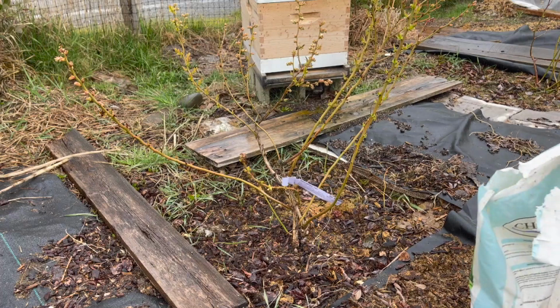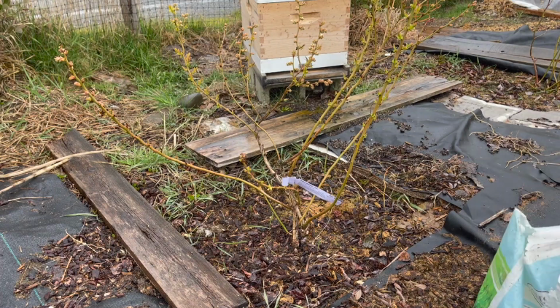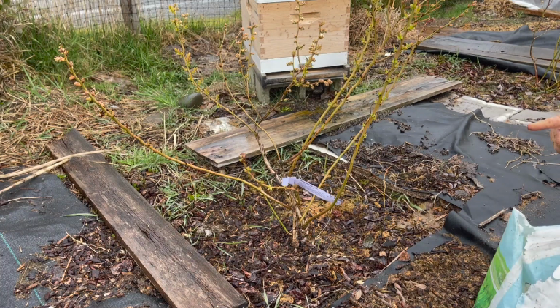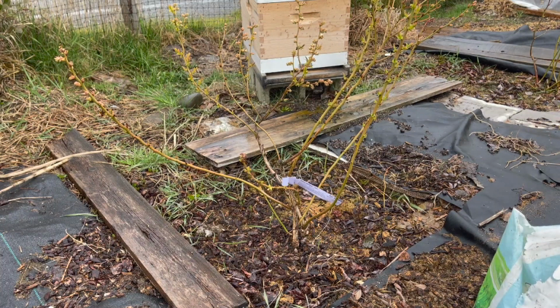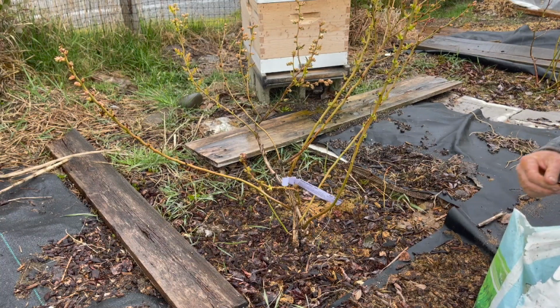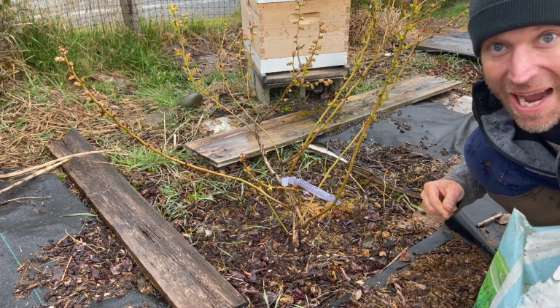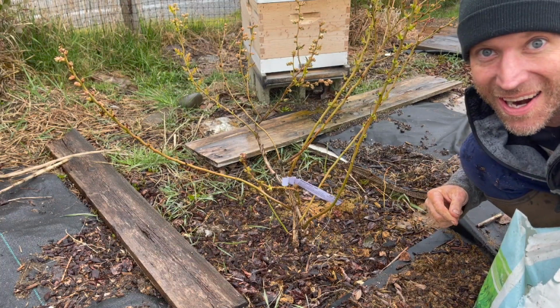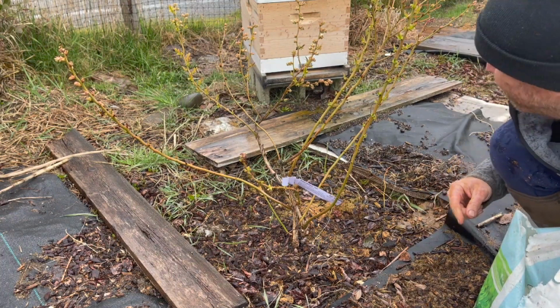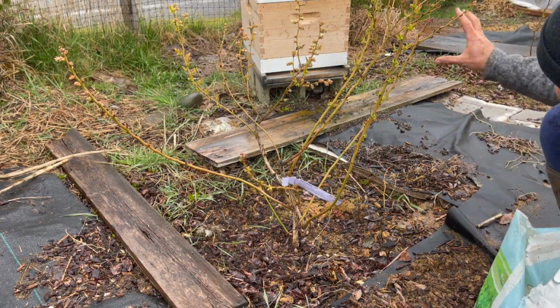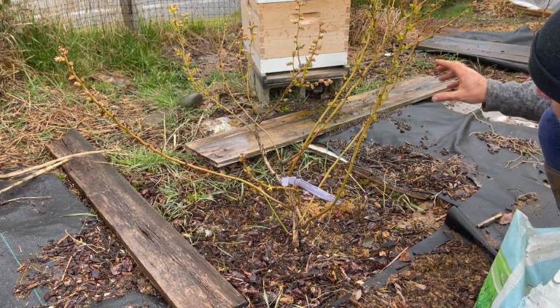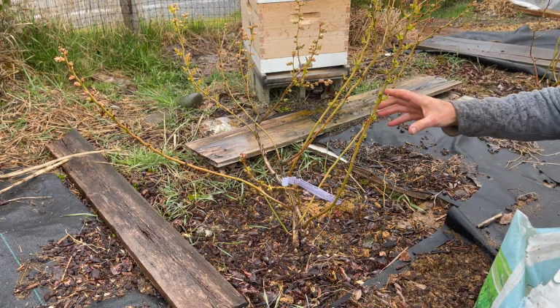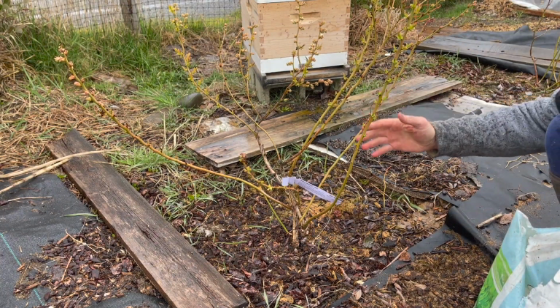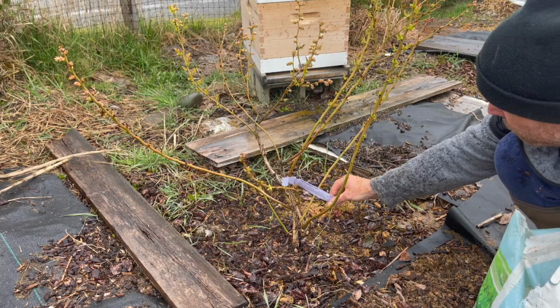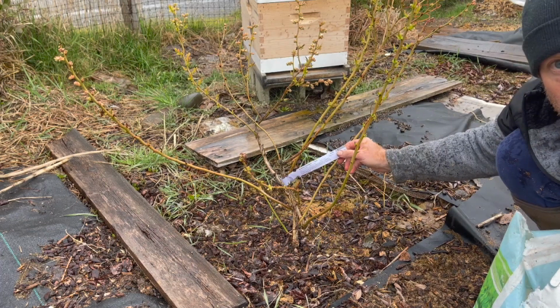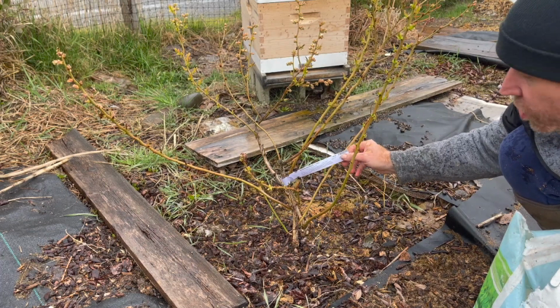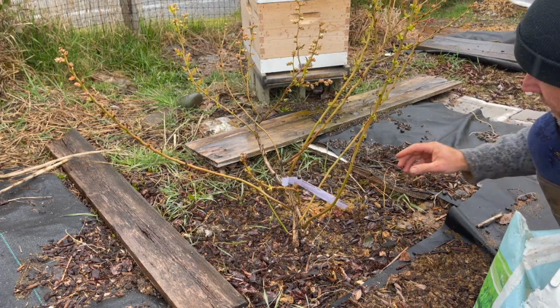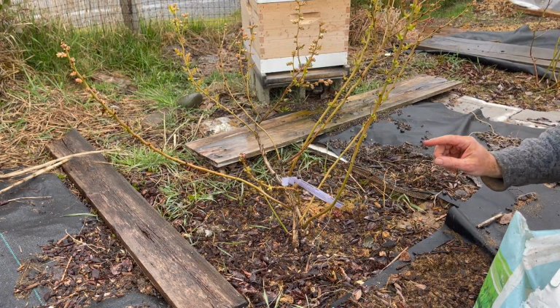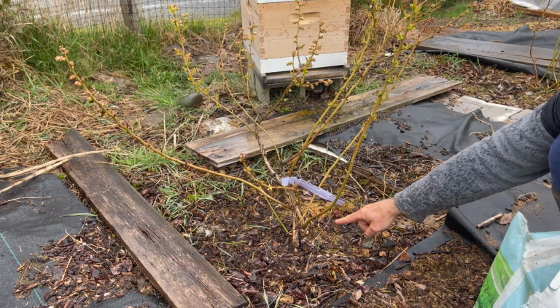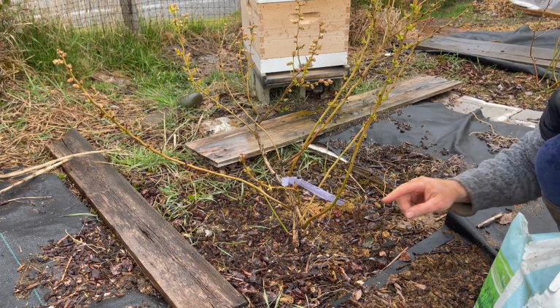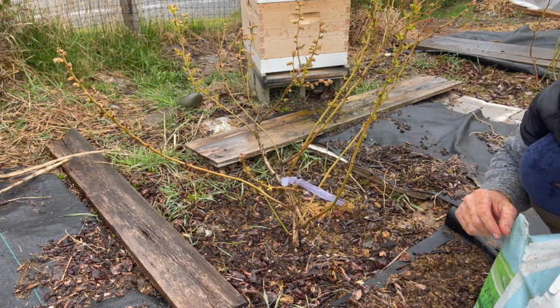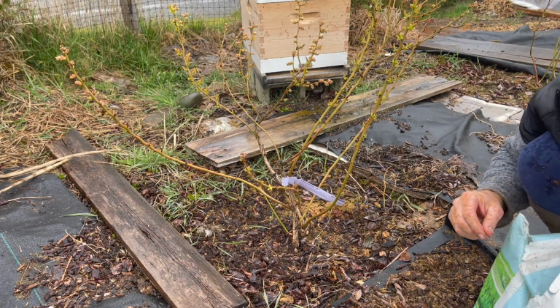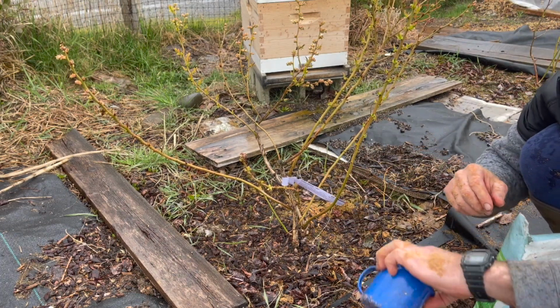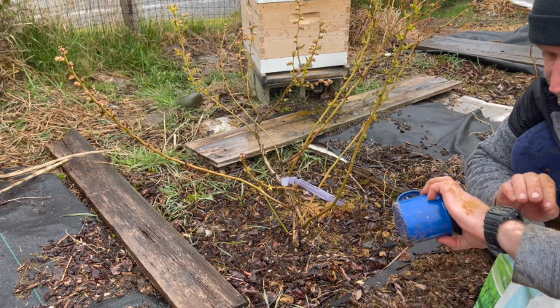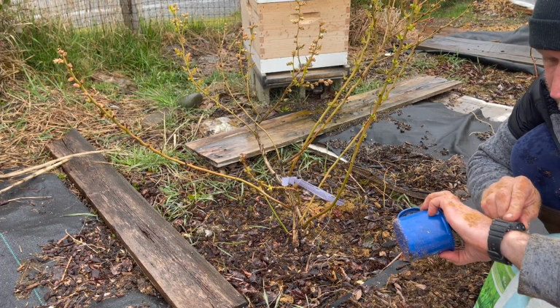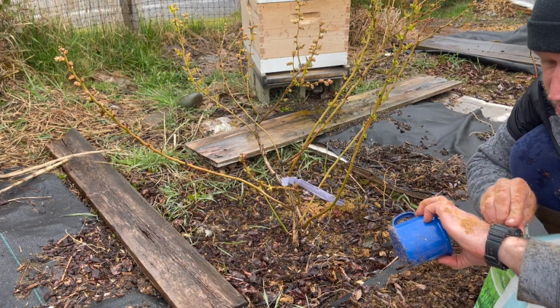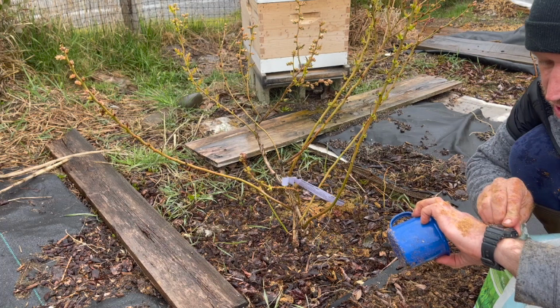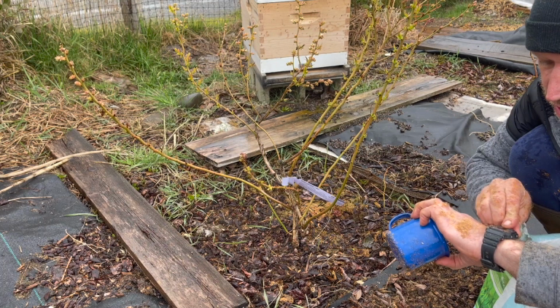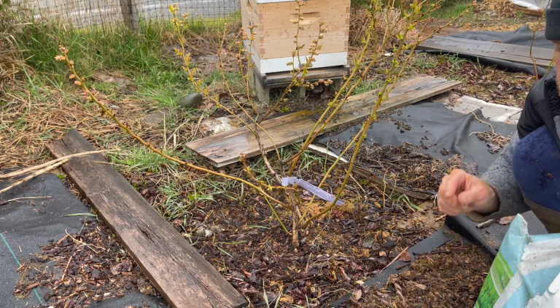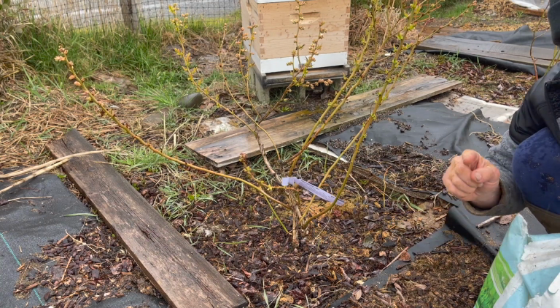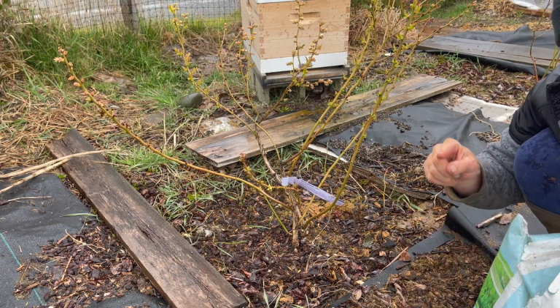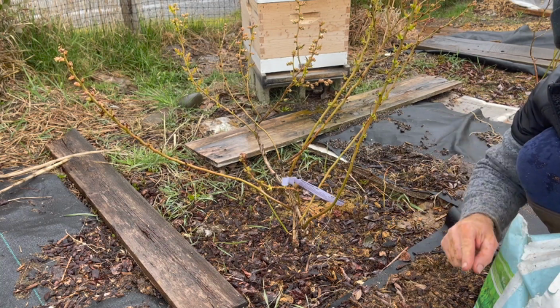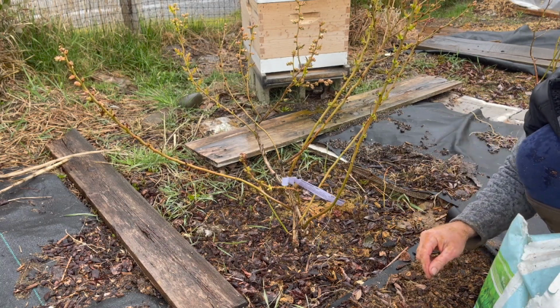Hey, this is Paul with Two Birds One Stone Backyard Gardening and Living. Right in front of my beehive we have this beautiful Northland blueberry — it needs mulch and it needs fertilizer. It is March 3rd, 2022, here on the Olympic Peninsula, zone 8b.